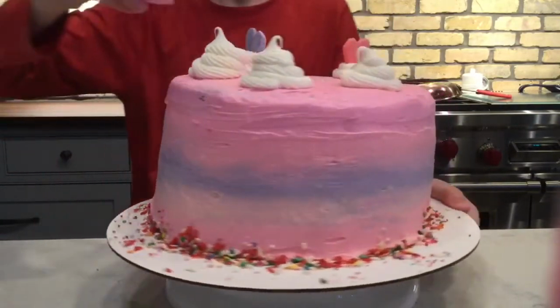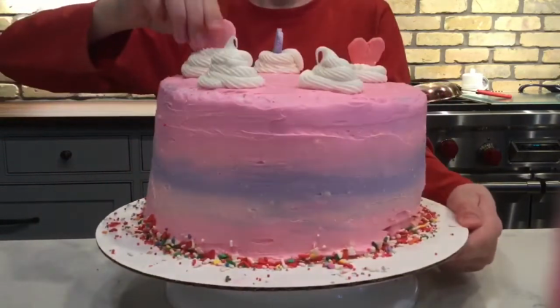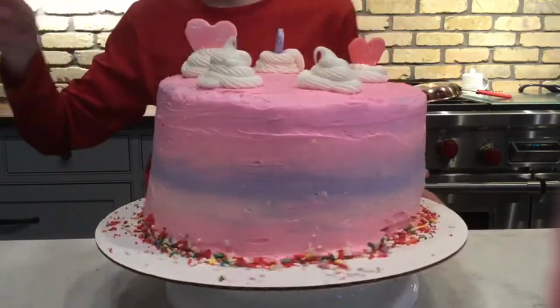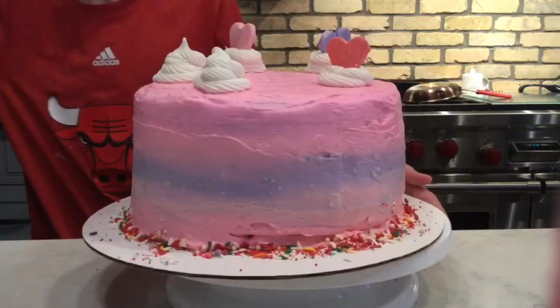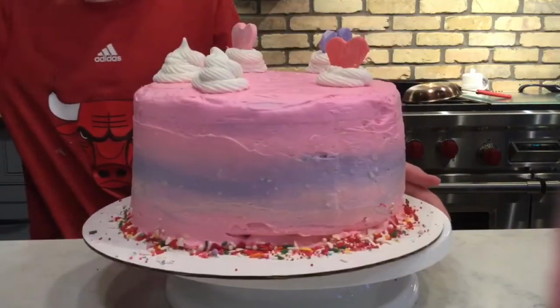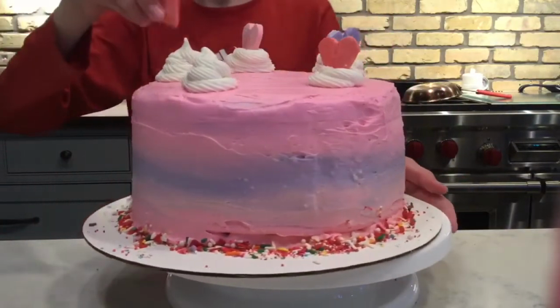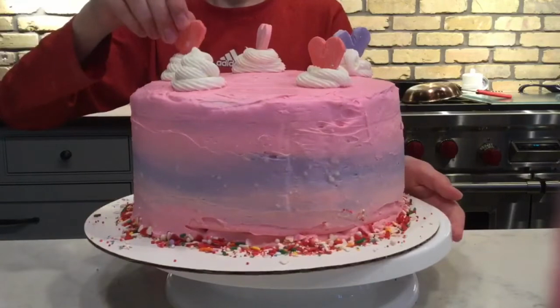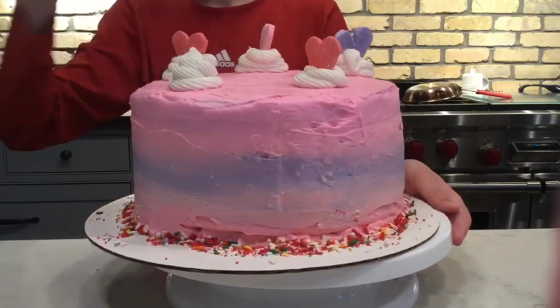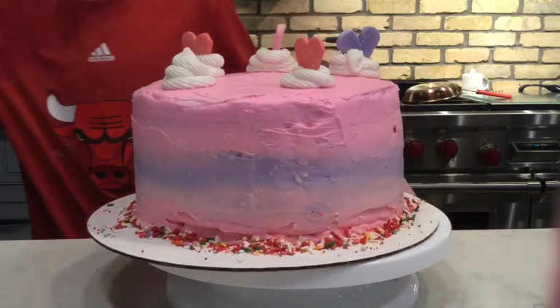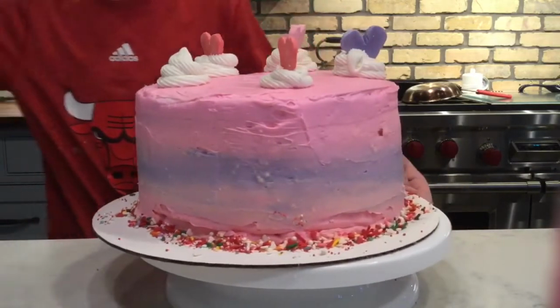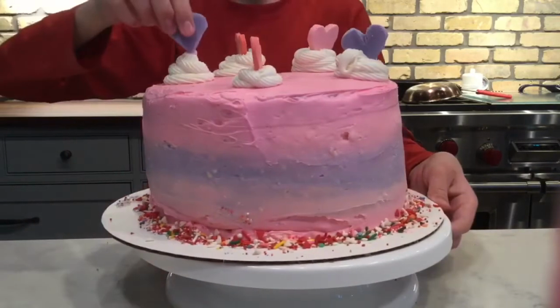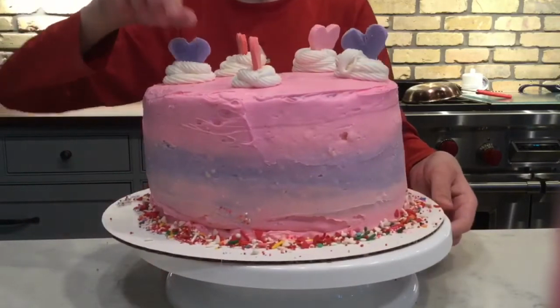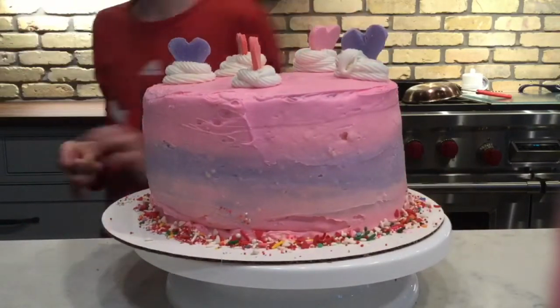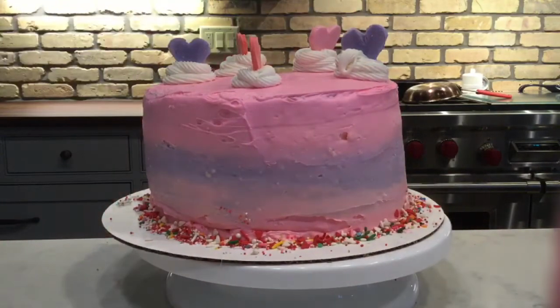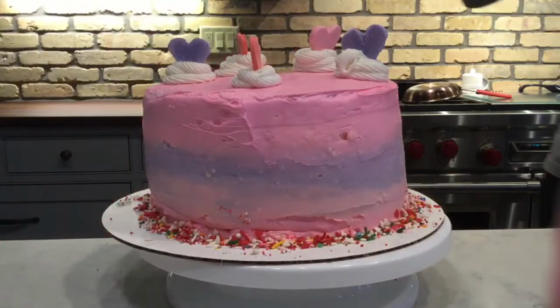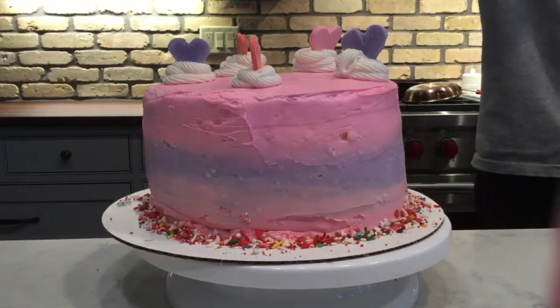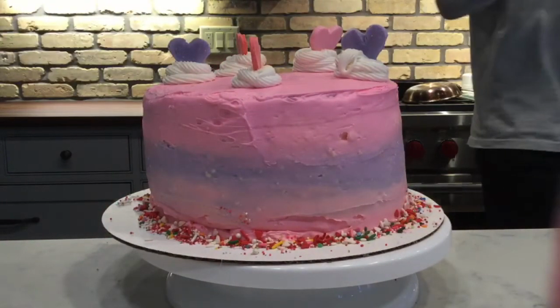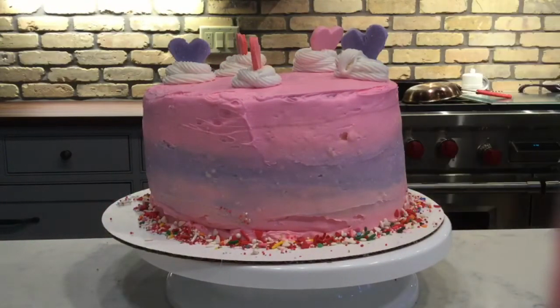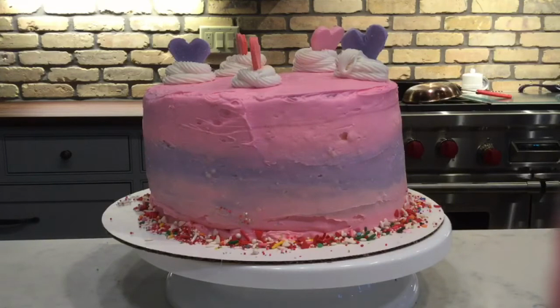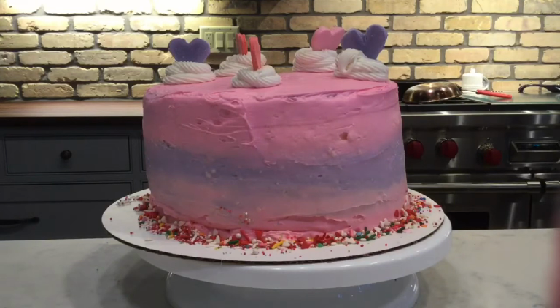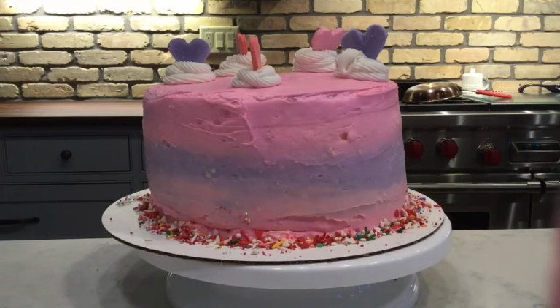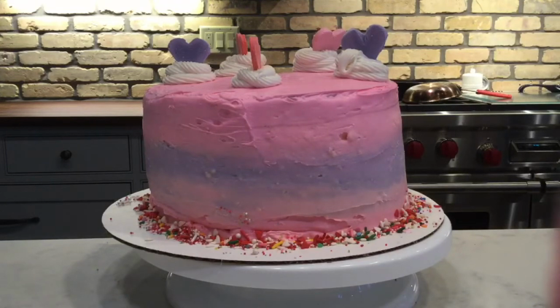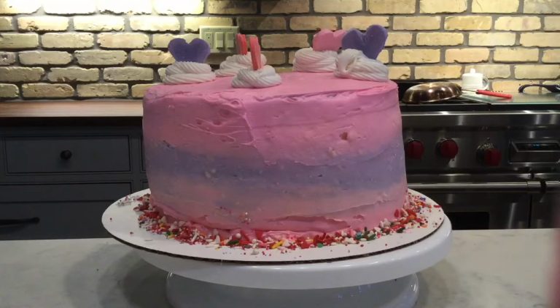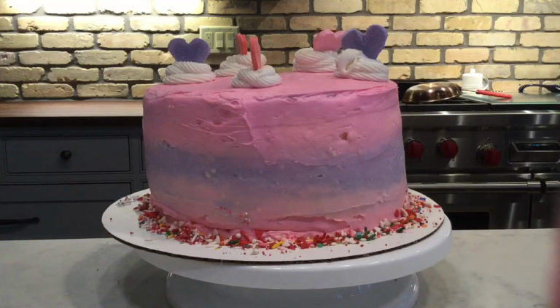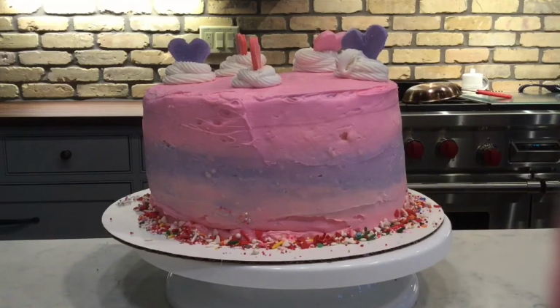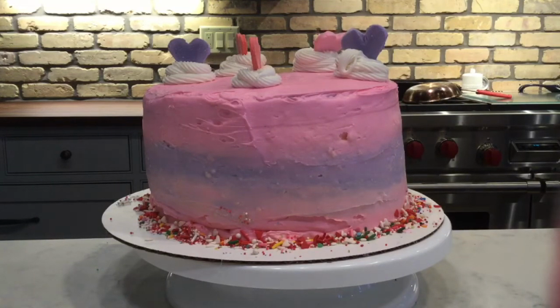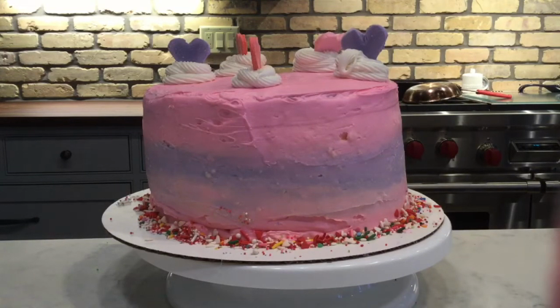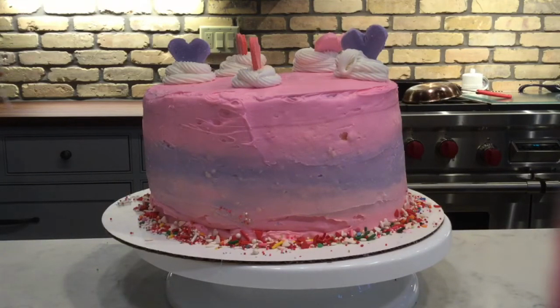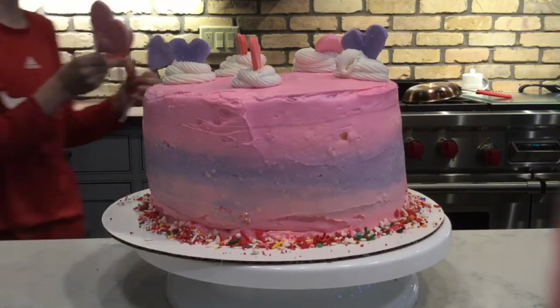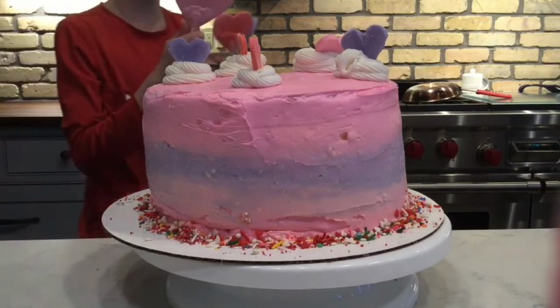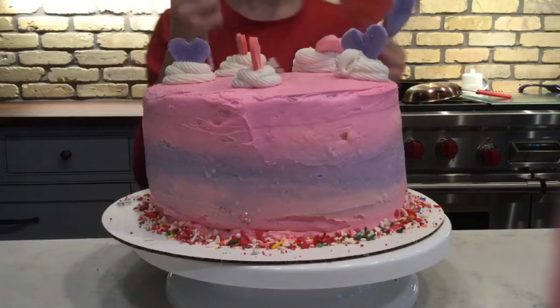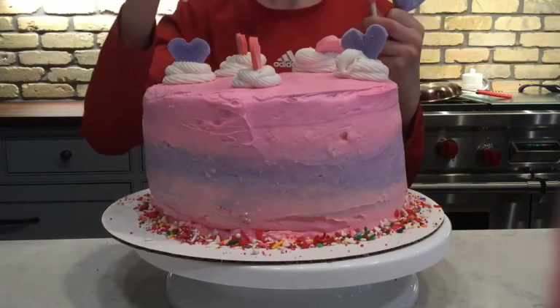Right now I'm adding some gum paste hearts that I made earlier today. They're actually really easy to make — I just got some gum paste mix from Michael's, and all you do is add water. I'll see you next time. Bye.